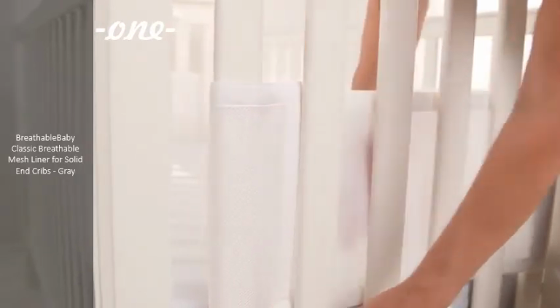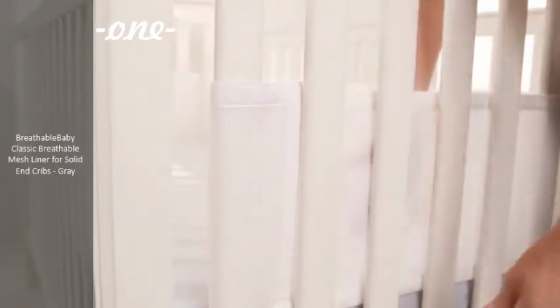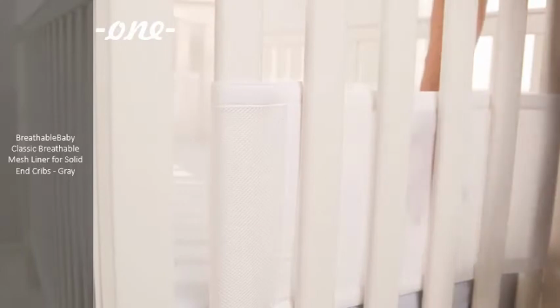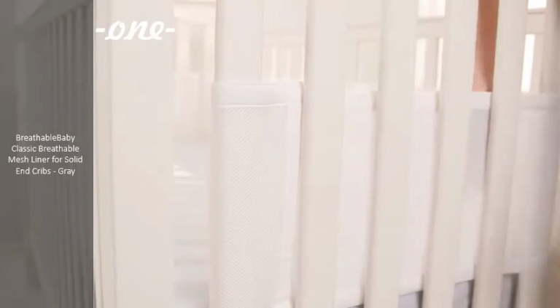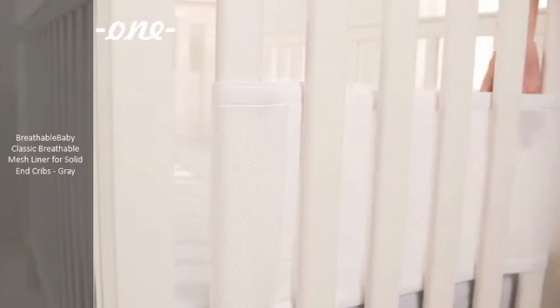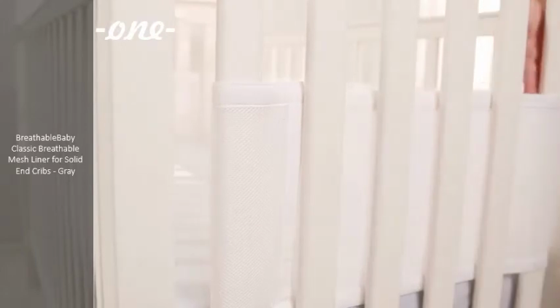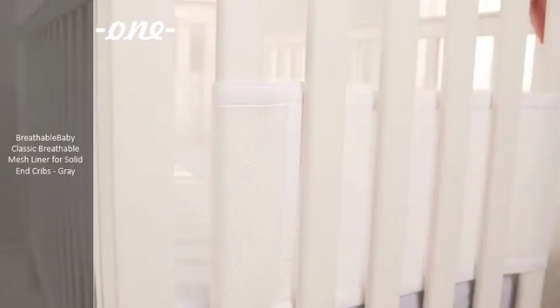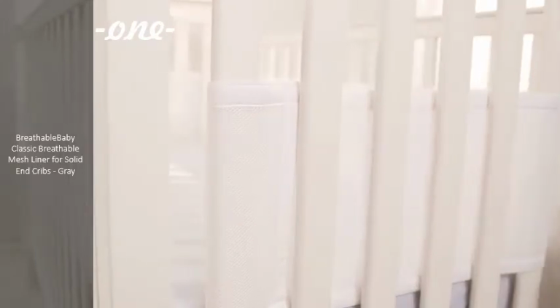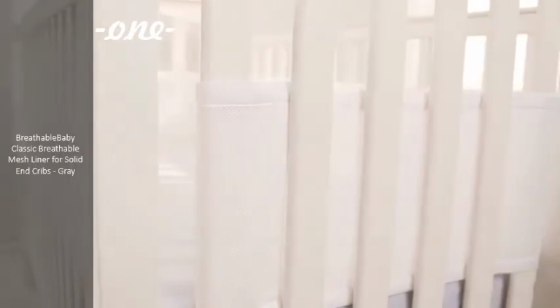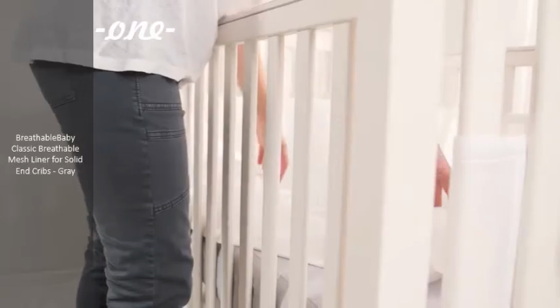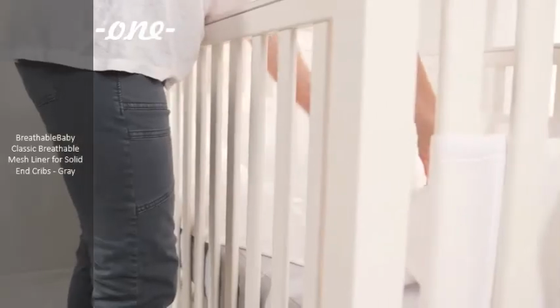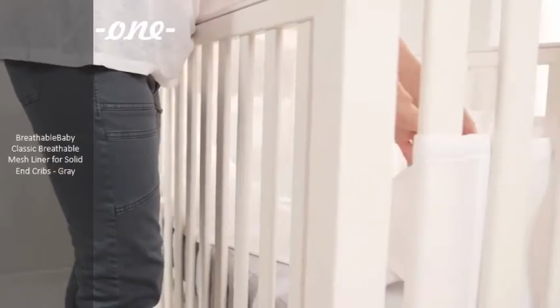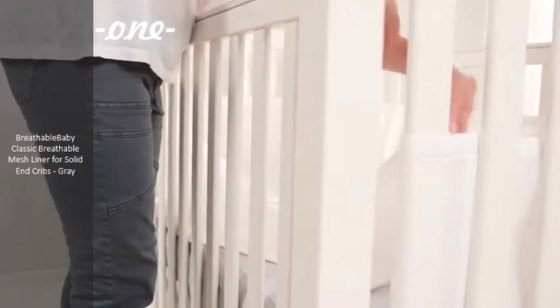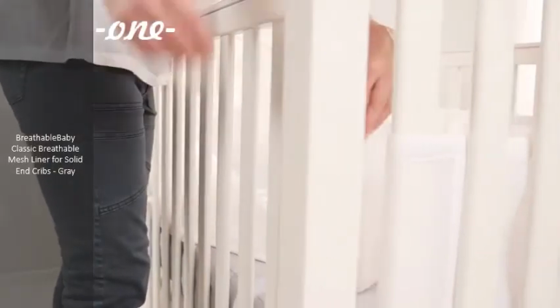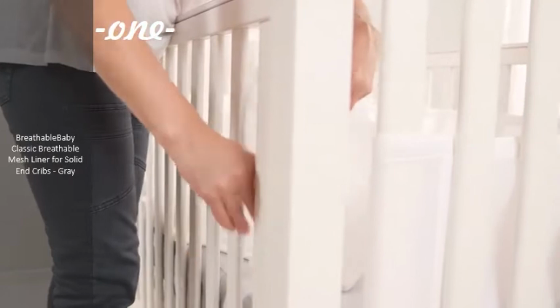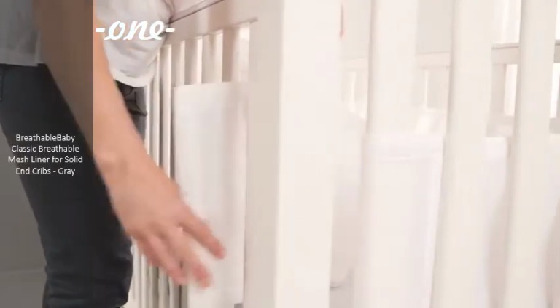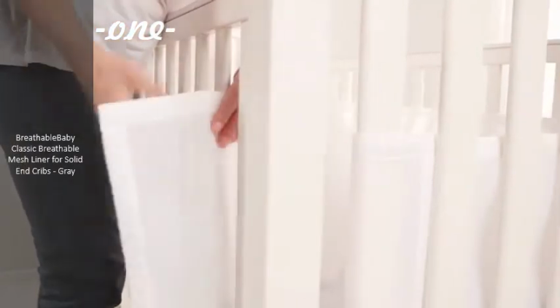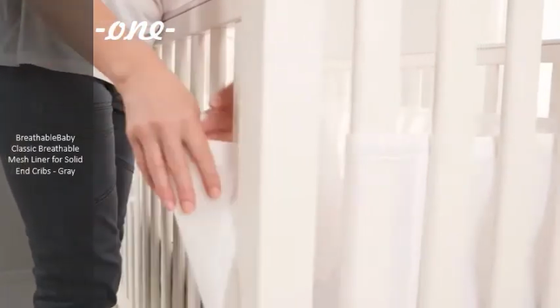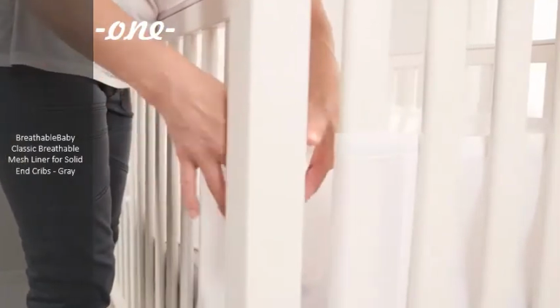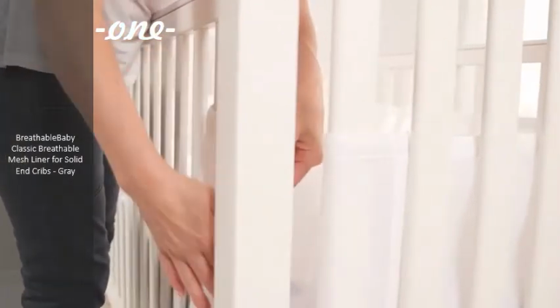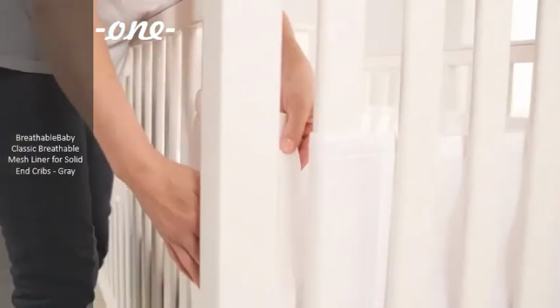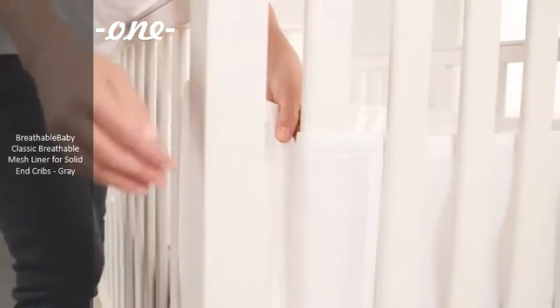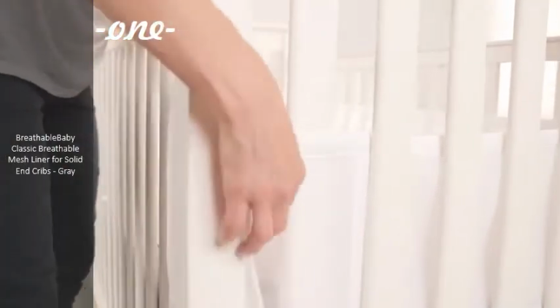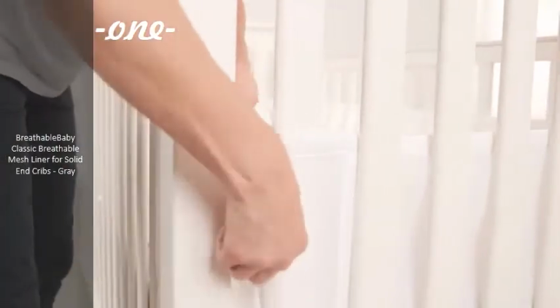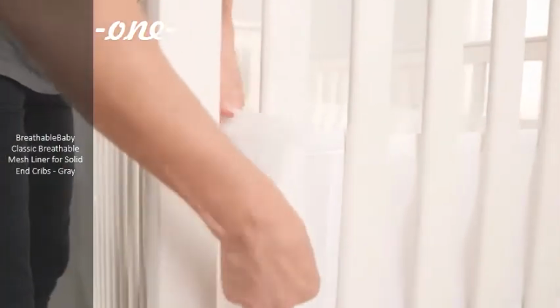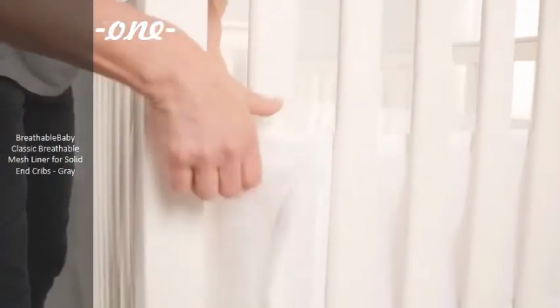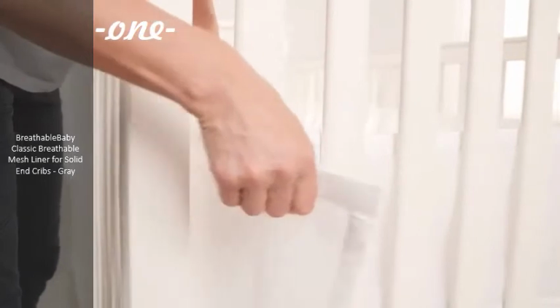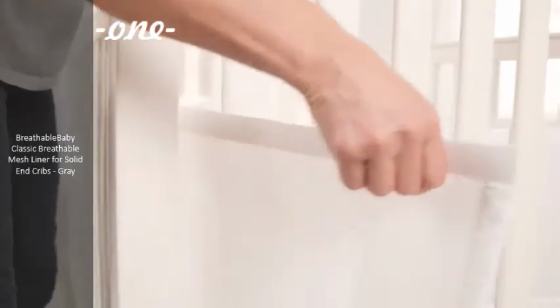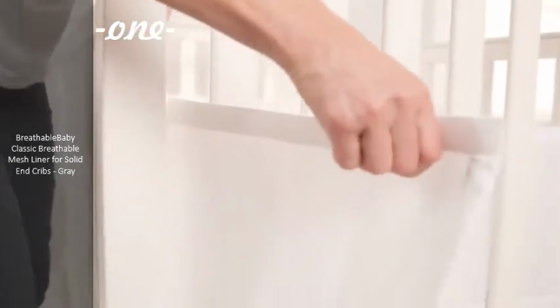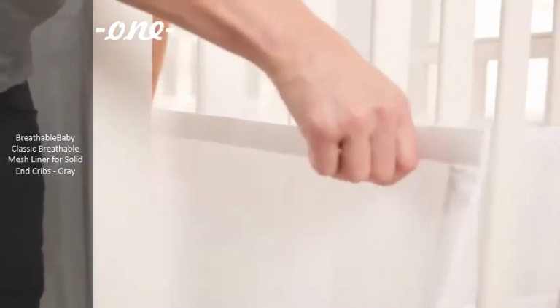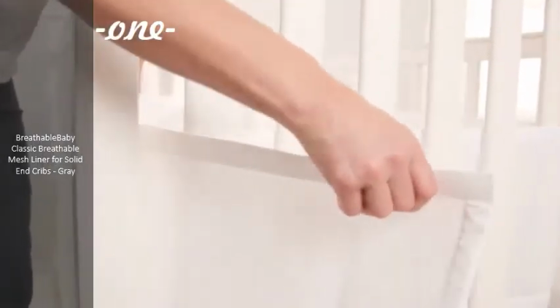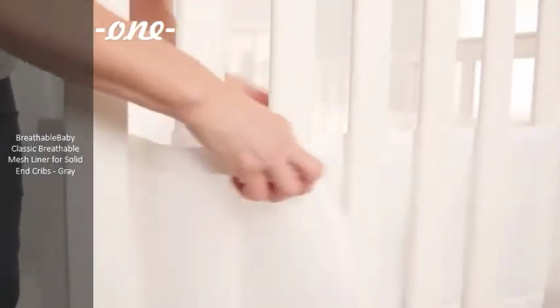Do the same to the other end of the liner. Now position the short panel to the front inside of the crib. Weave the liner around the front corner post, same as the back corners.